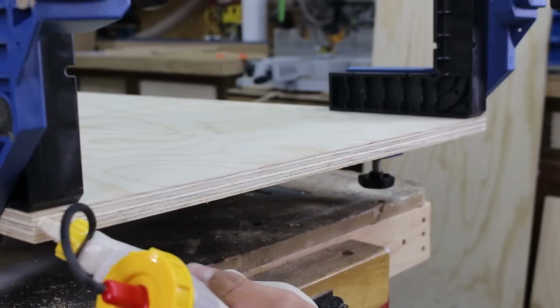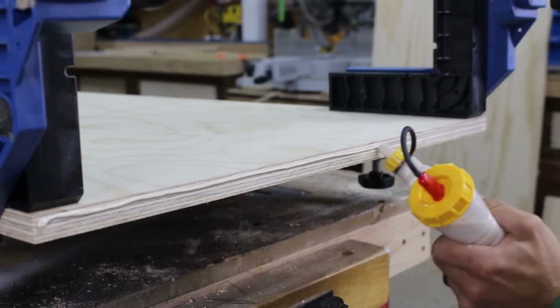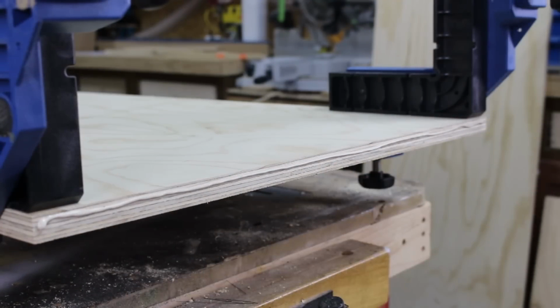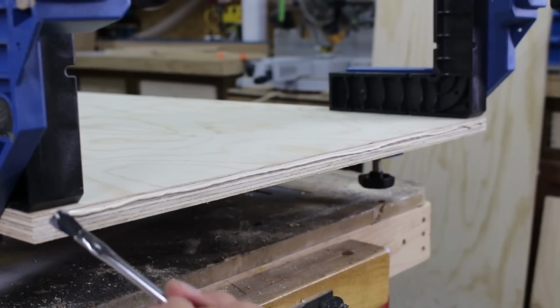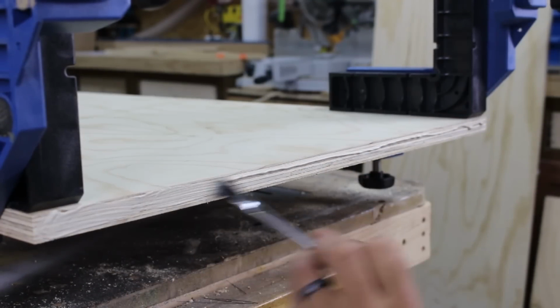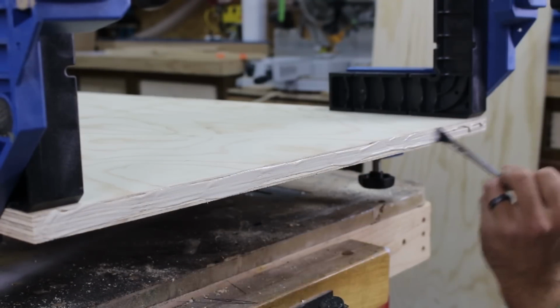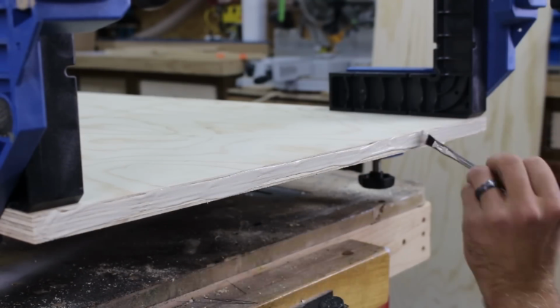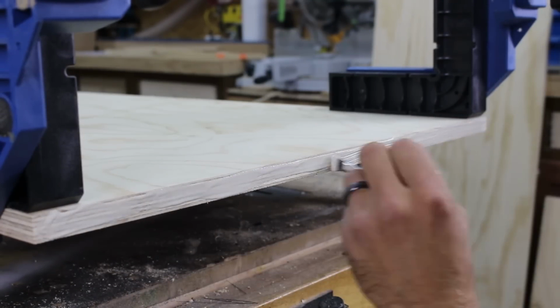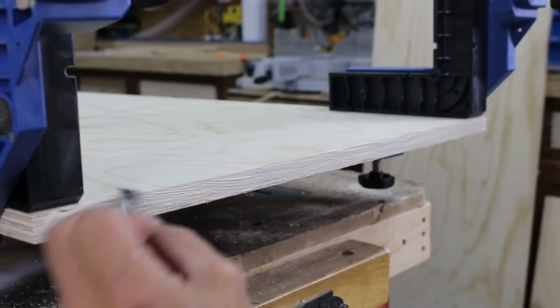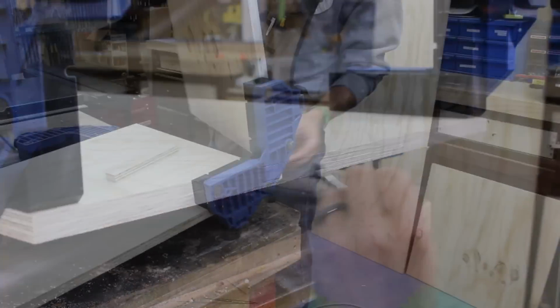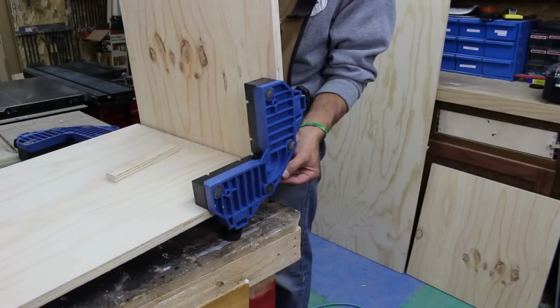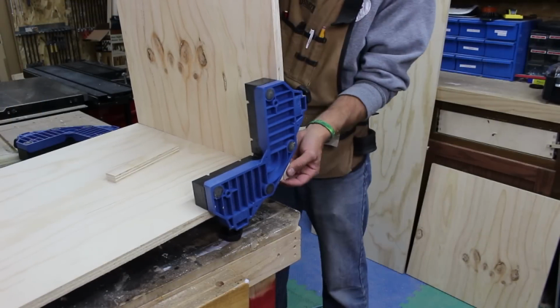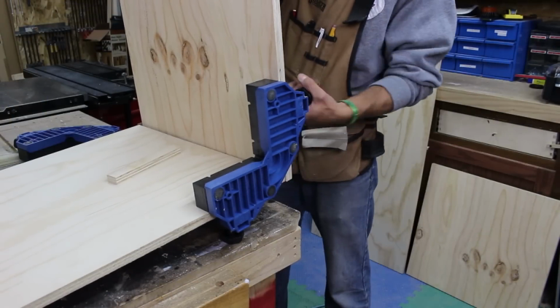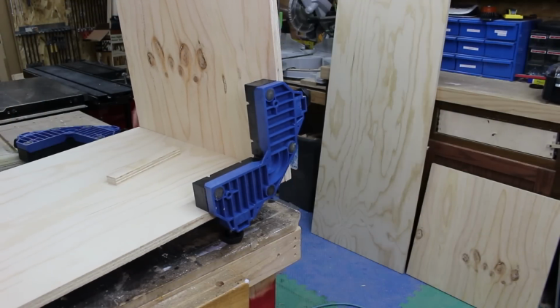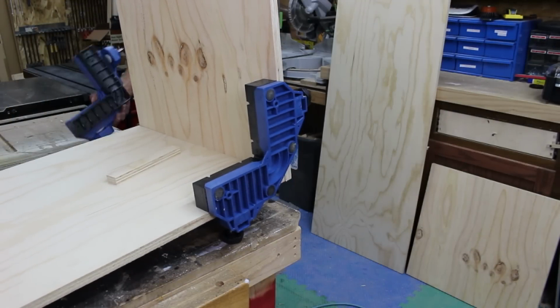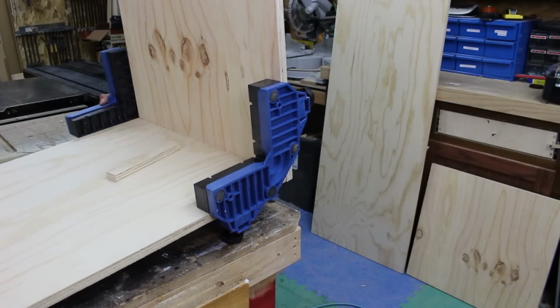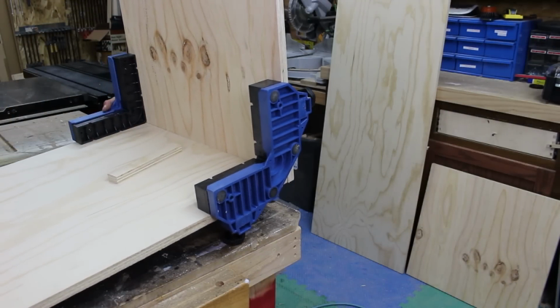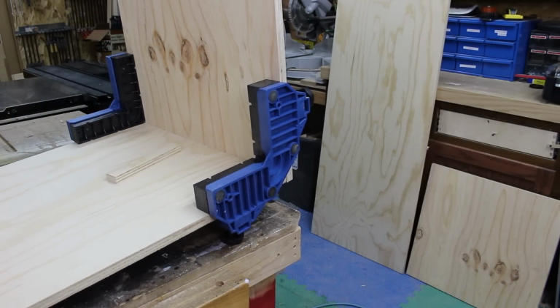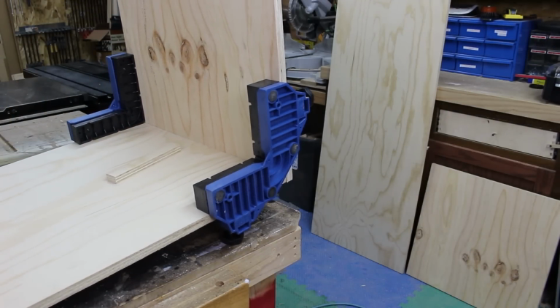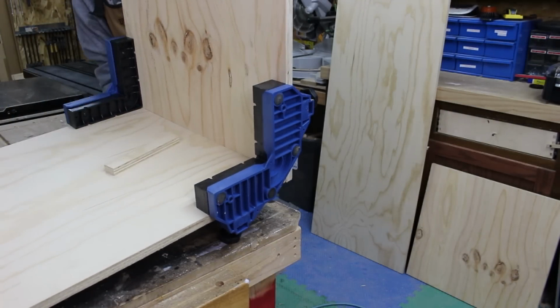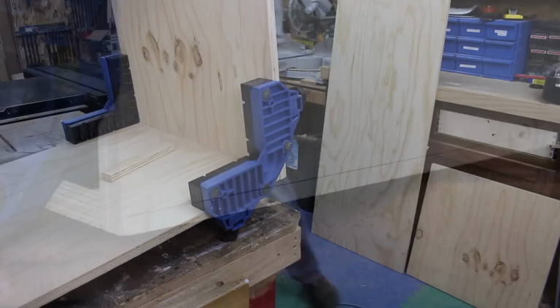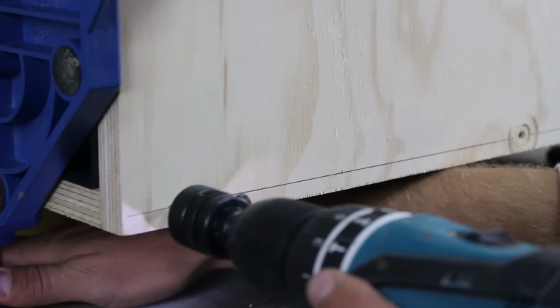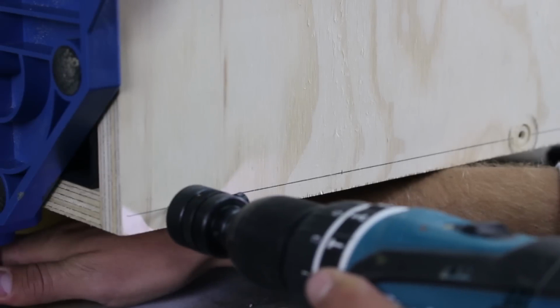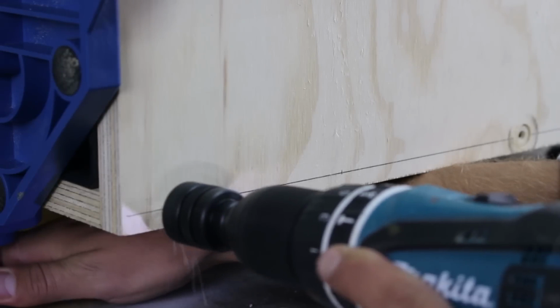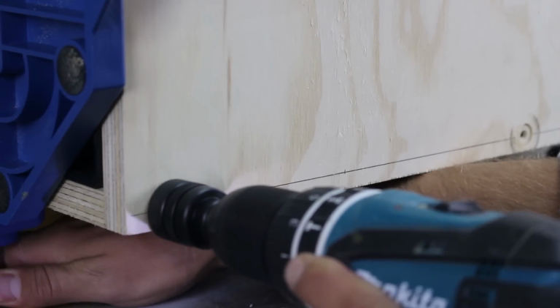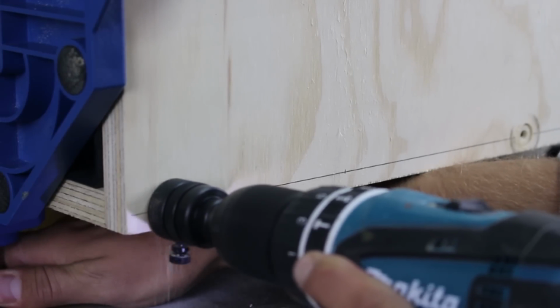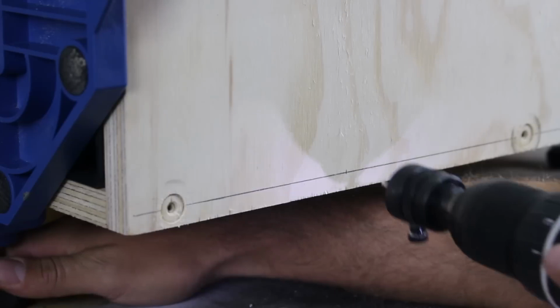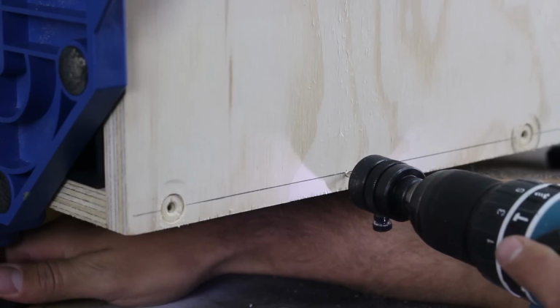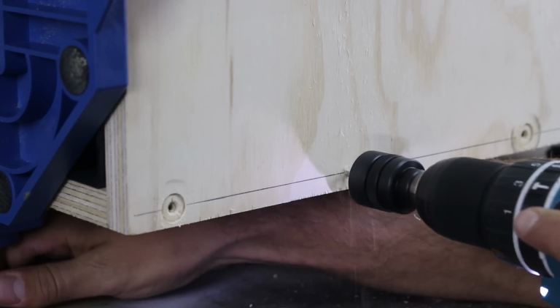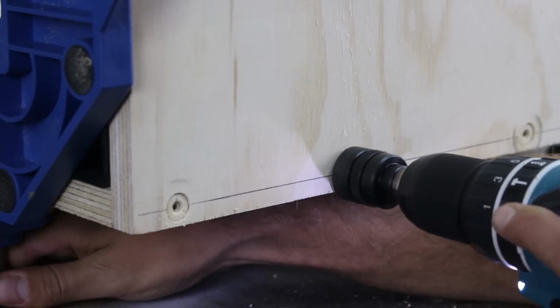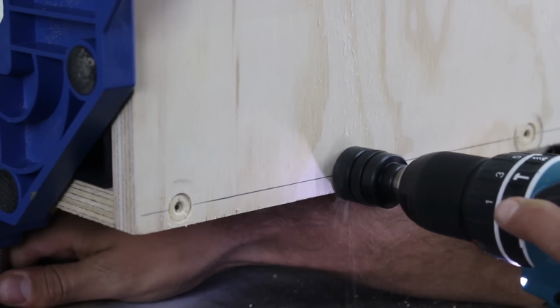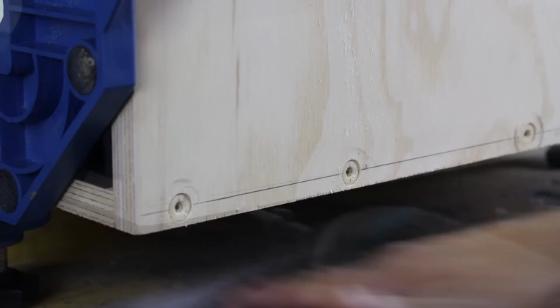With all the parts cut, we can now assemble. I use a little yellow wood glue and a few corner clamping jigs to align and keep the parts at a perfect 90 degree angle. I then pre-drill and use pan head screws to tighten up the joint.